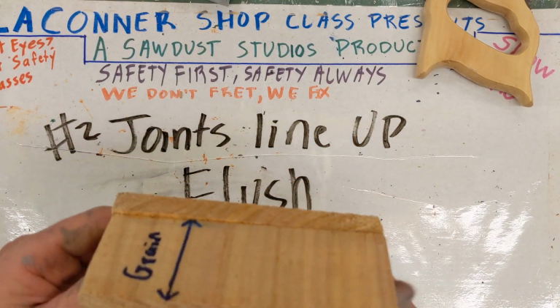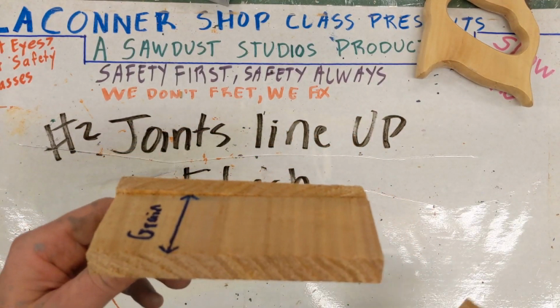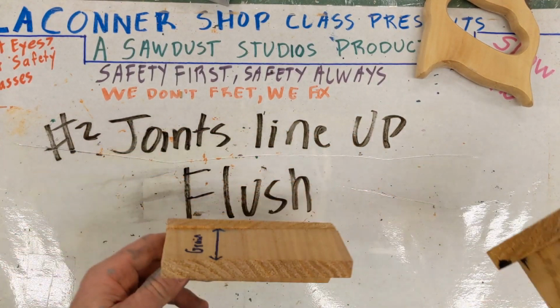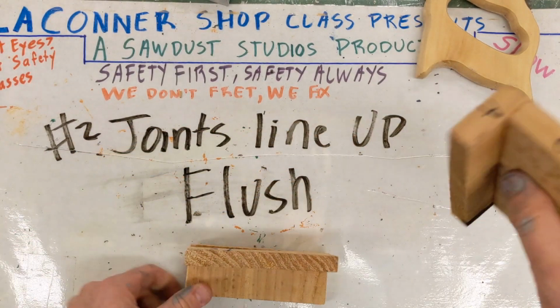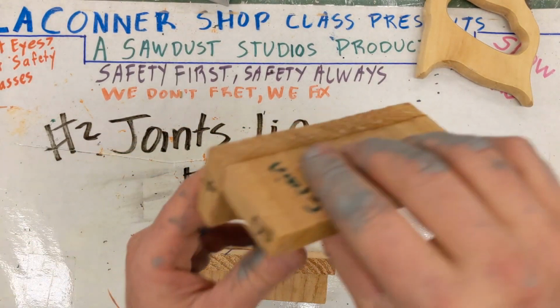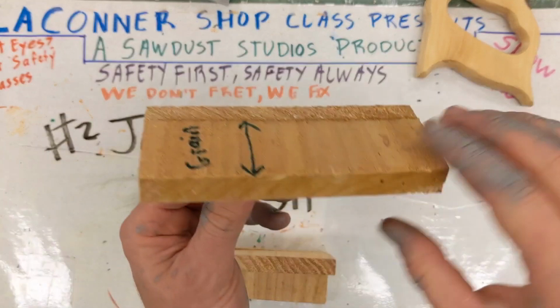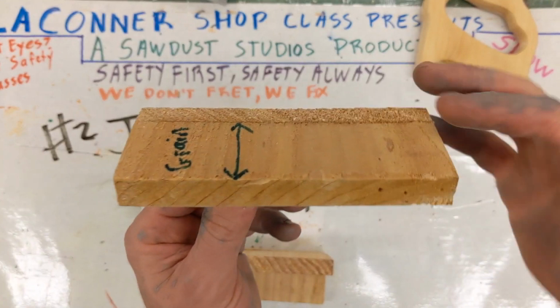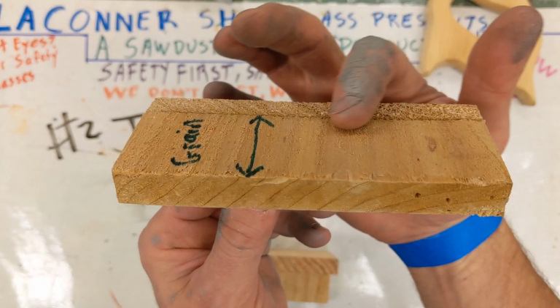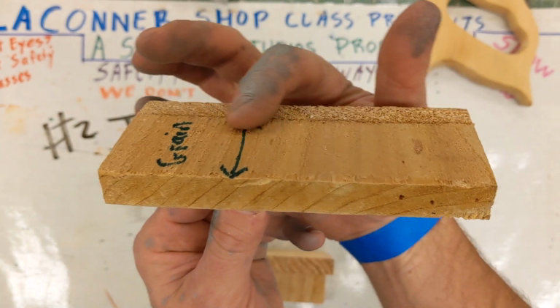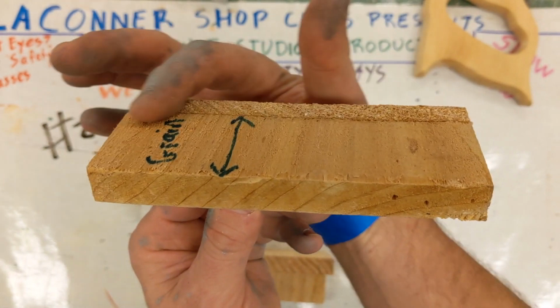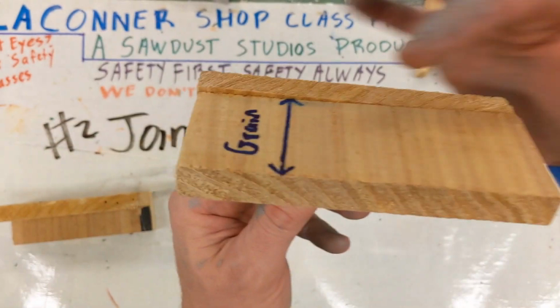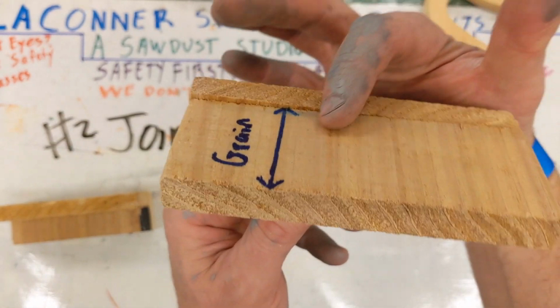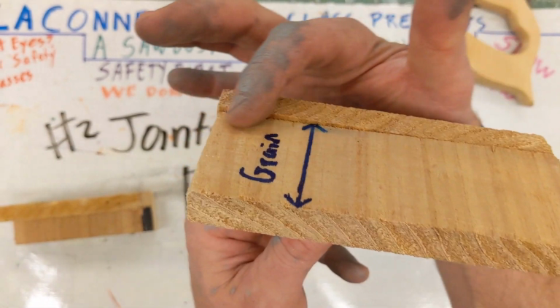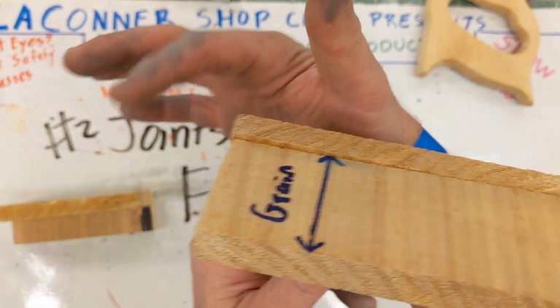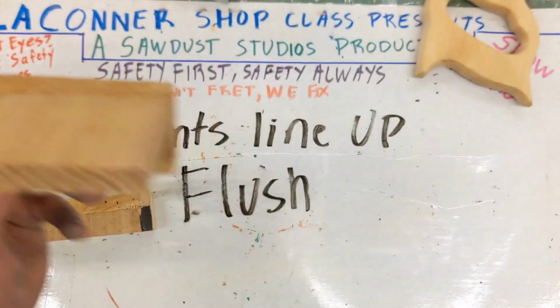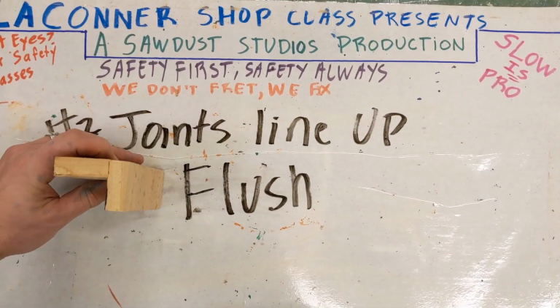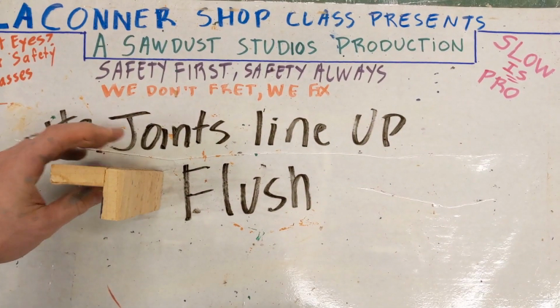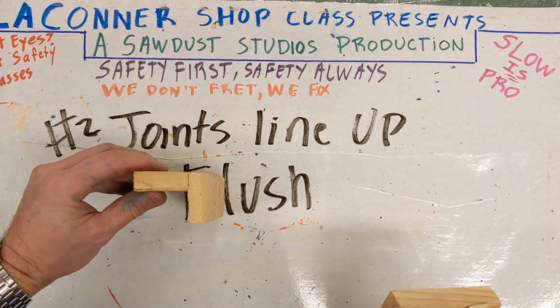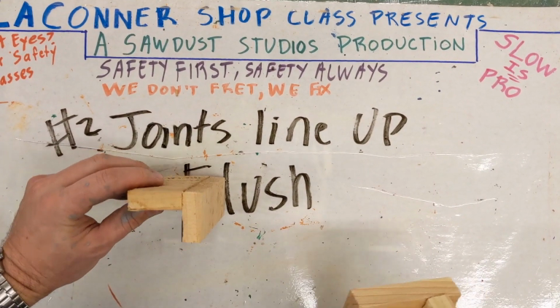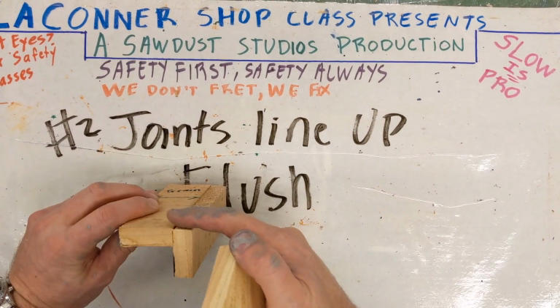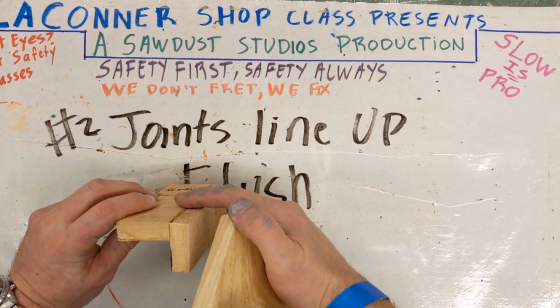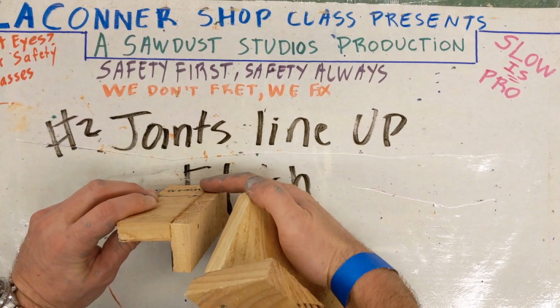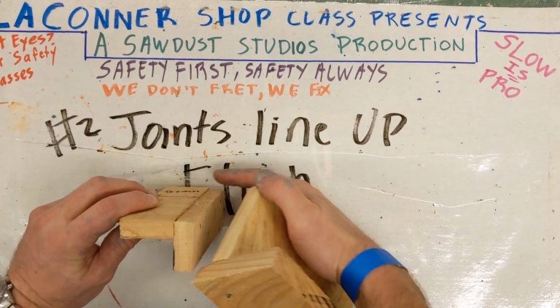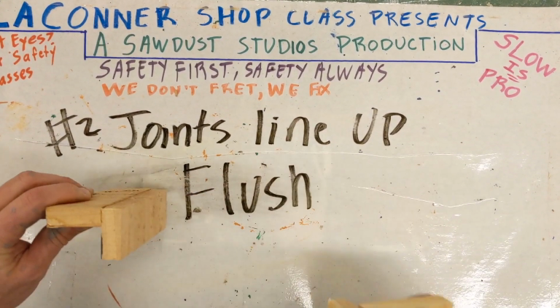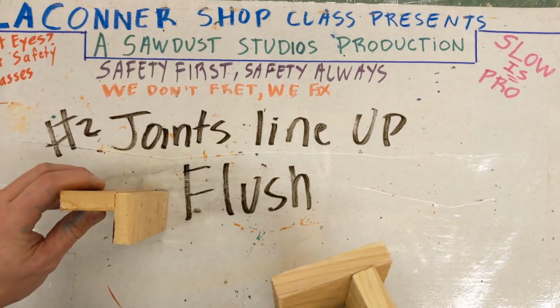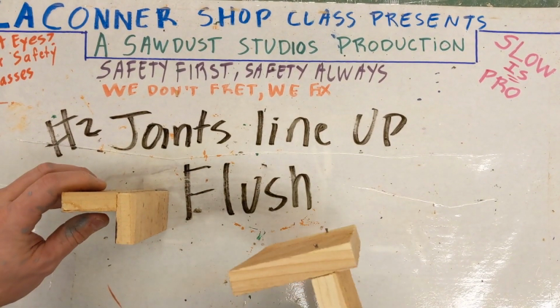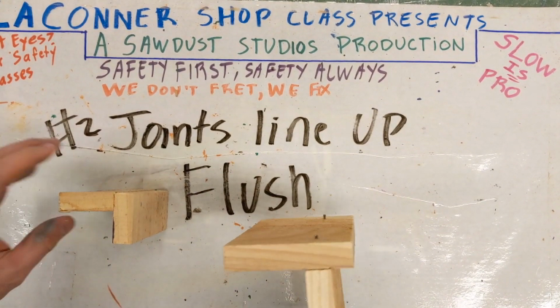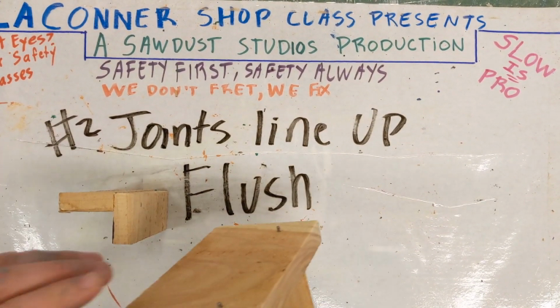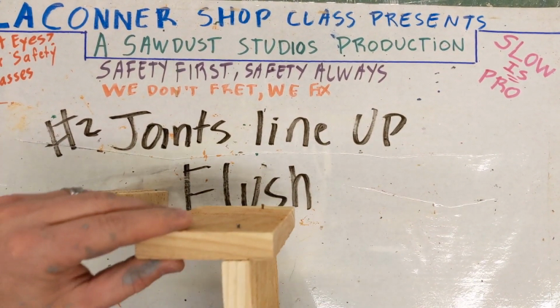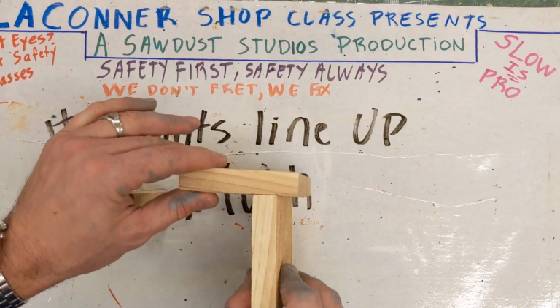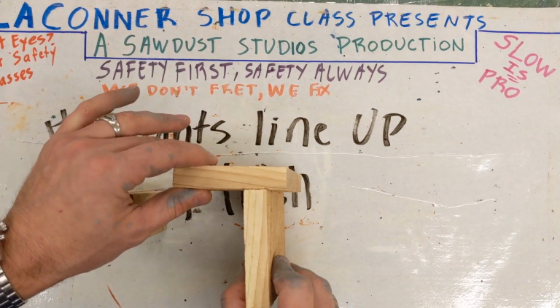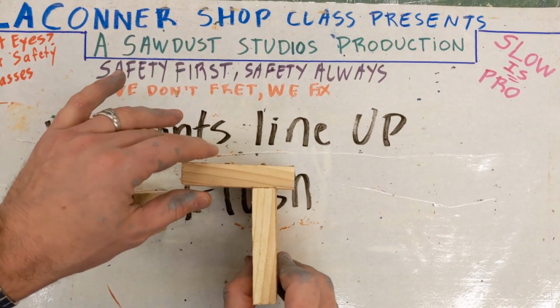This class is about having fun and learning together. This is flush. Little bump — no bigs. This is flush. It's even with the surface of each other.